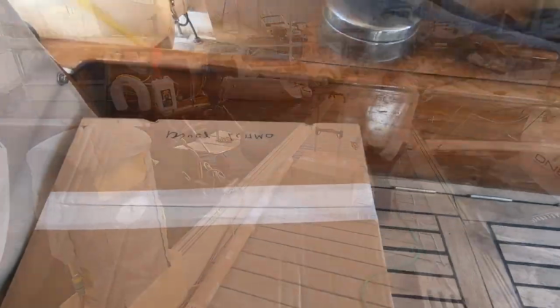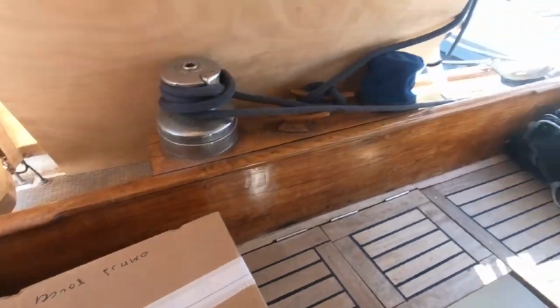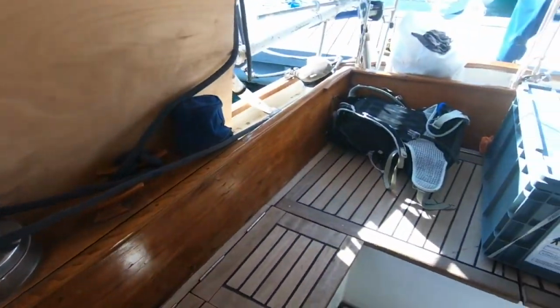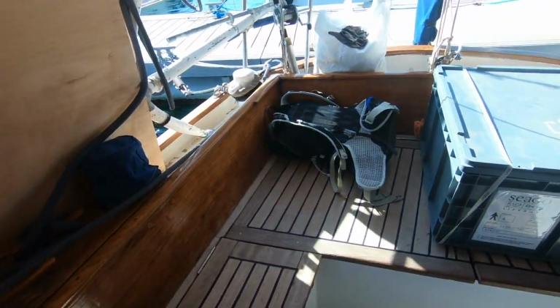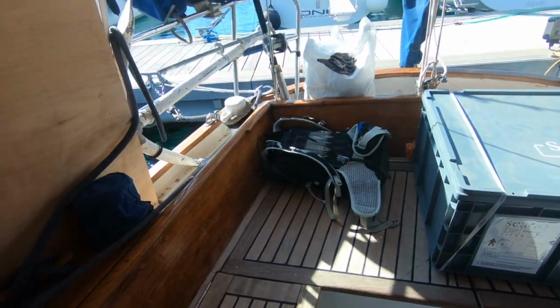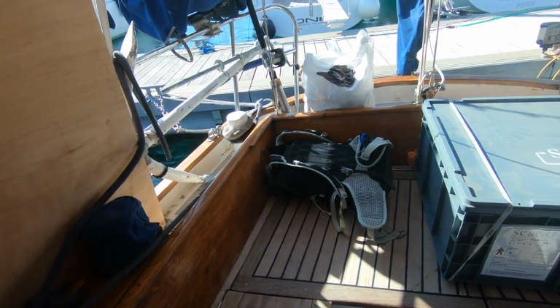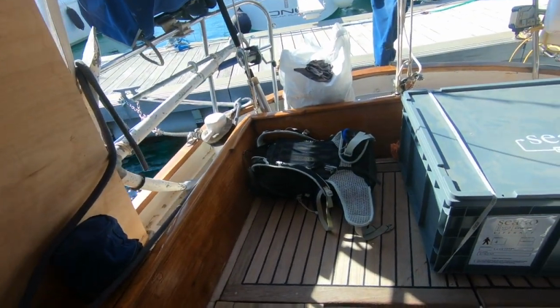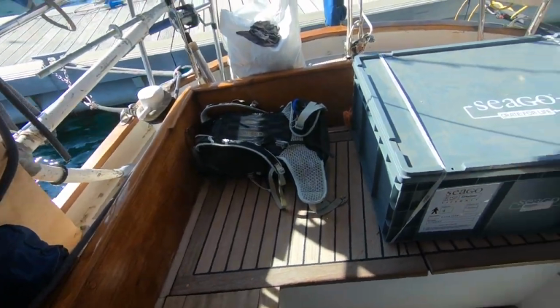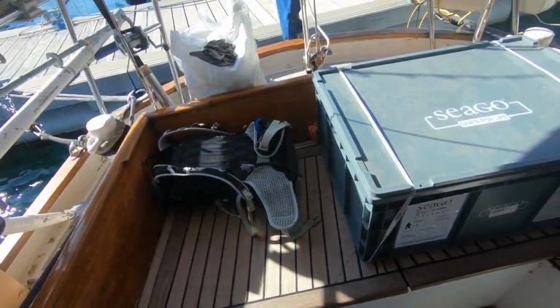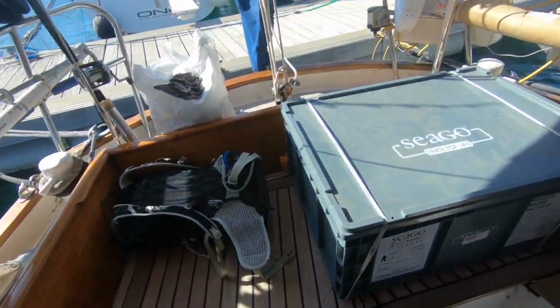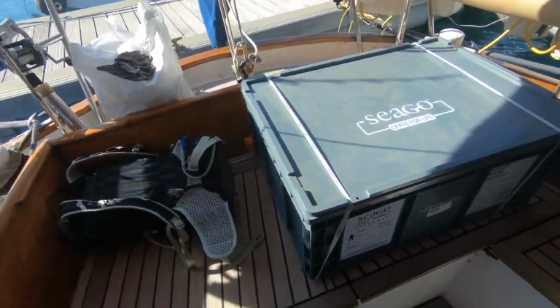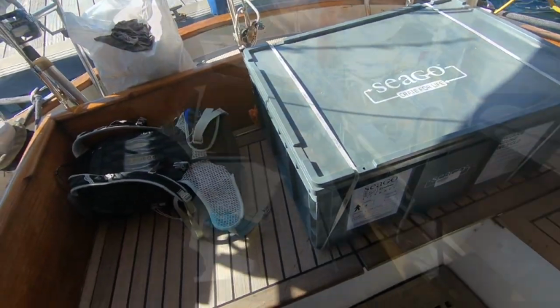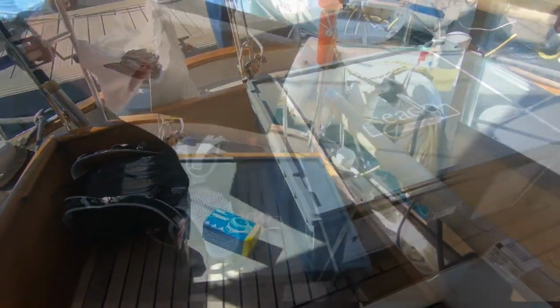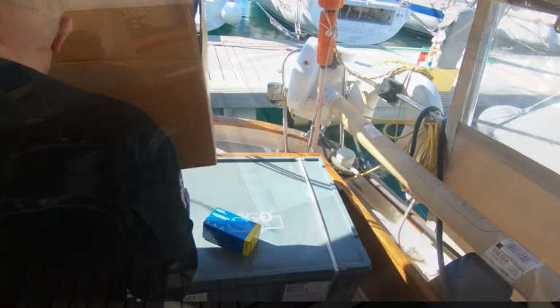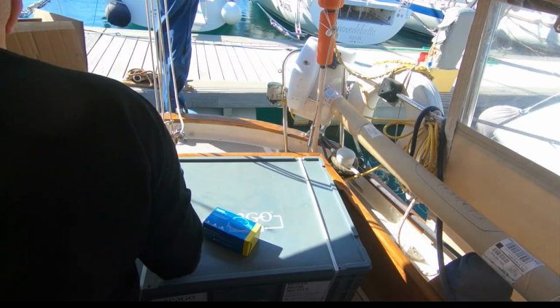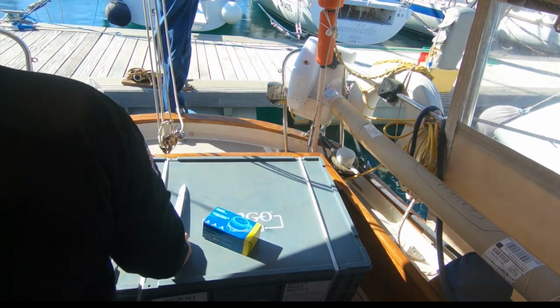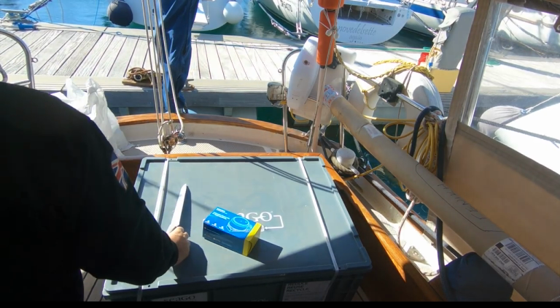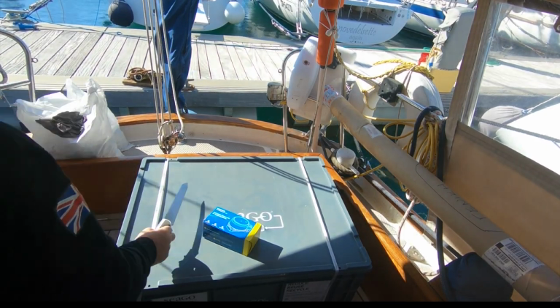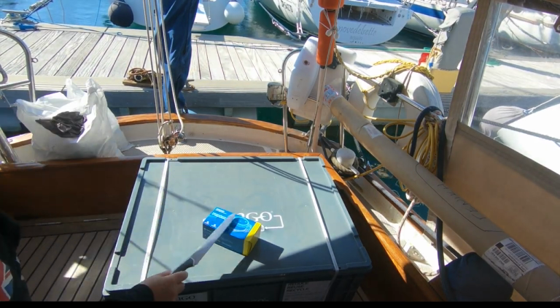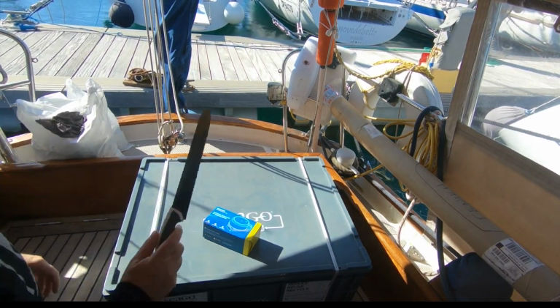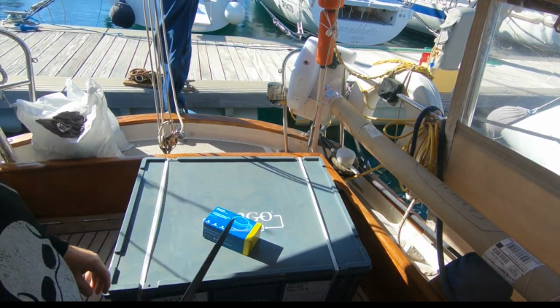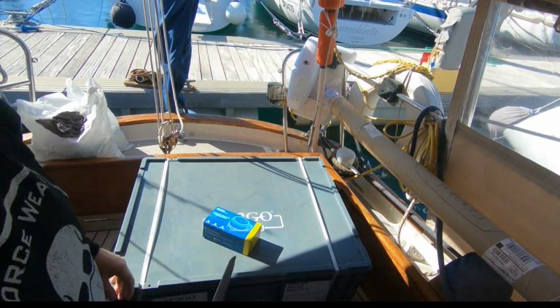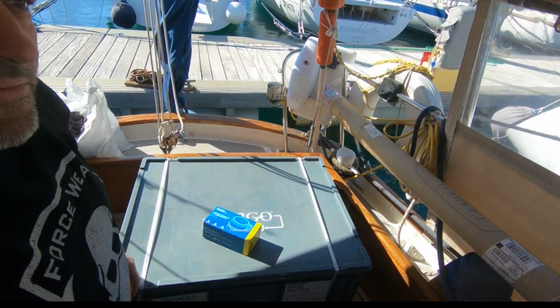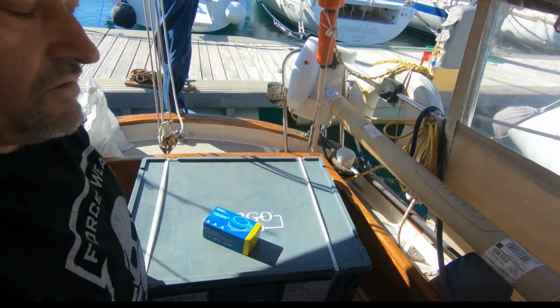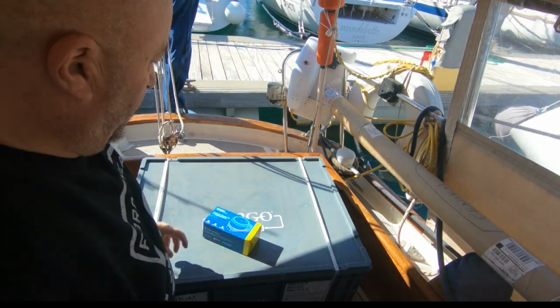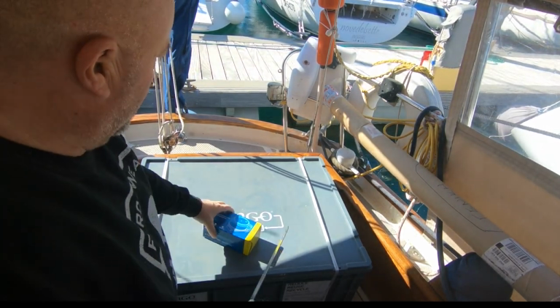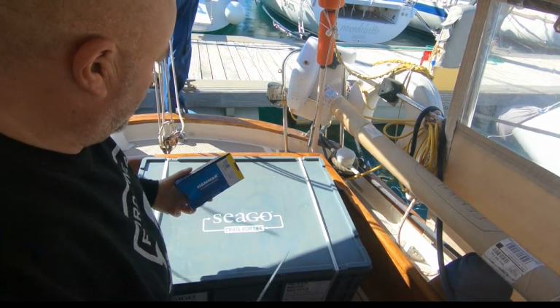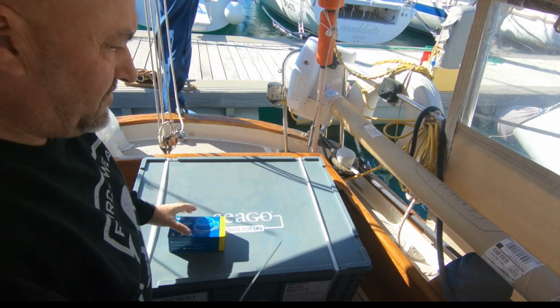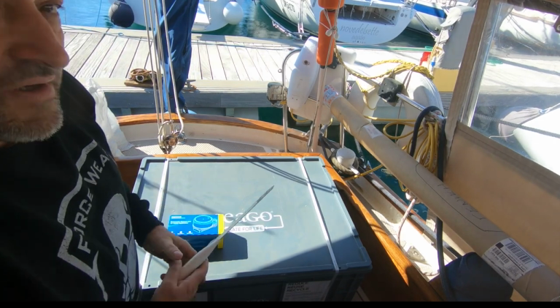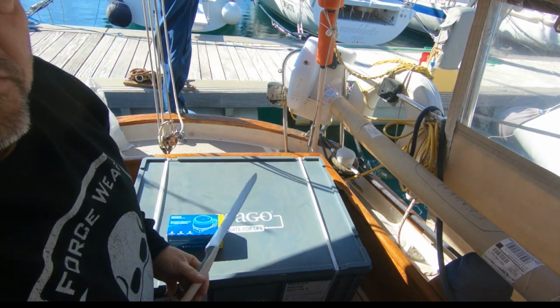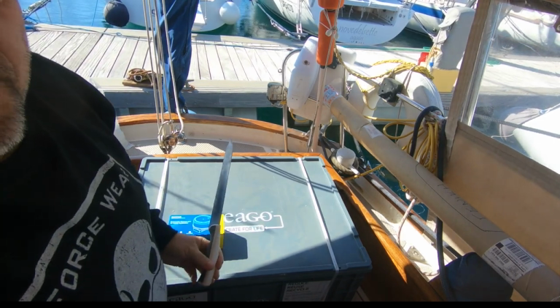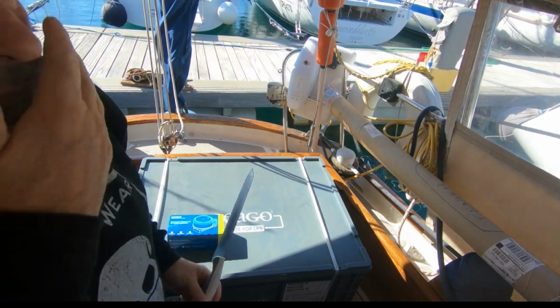It's like Christmas on board Blown Away. We came back from our shopping trip and found our new life raft. Well, look what we got. Time to replace our life raft.